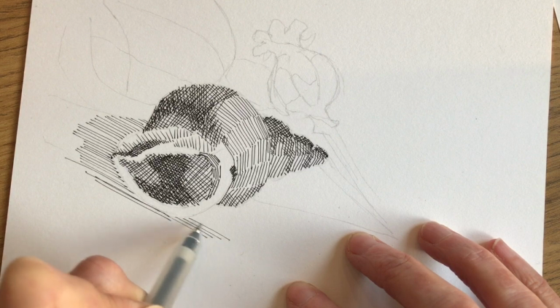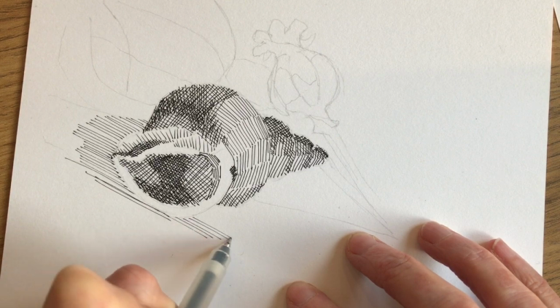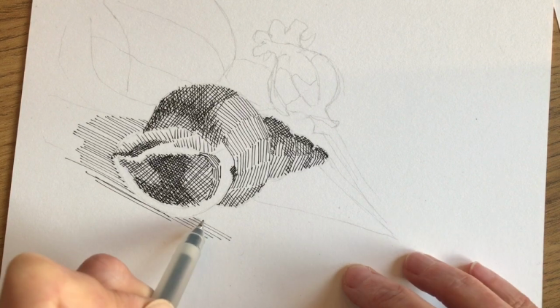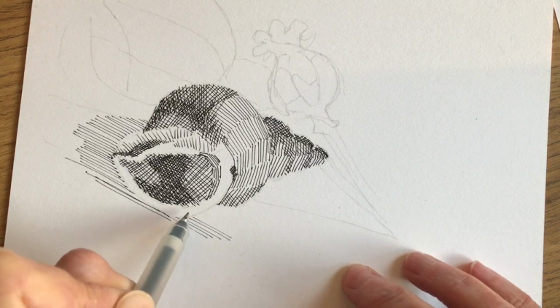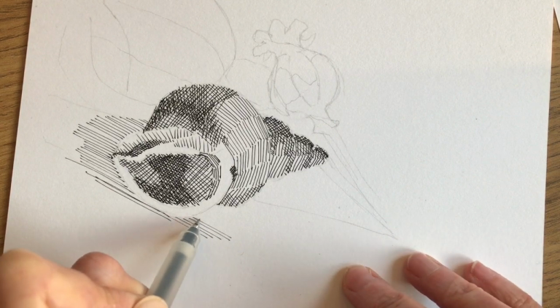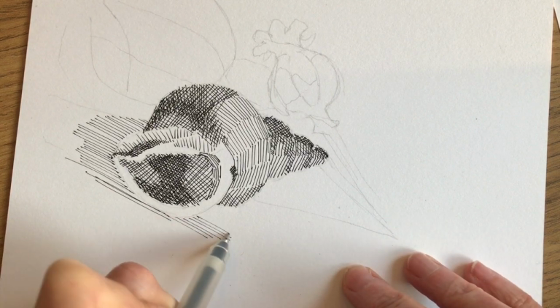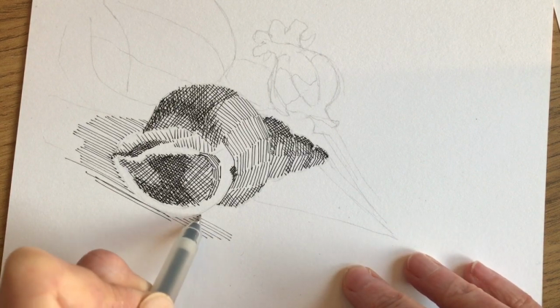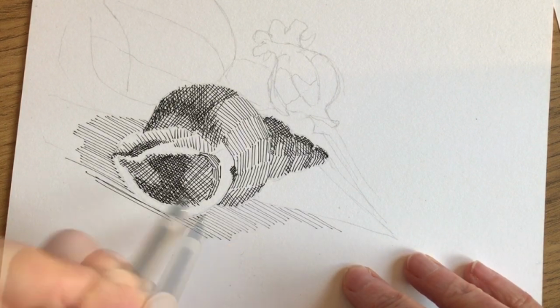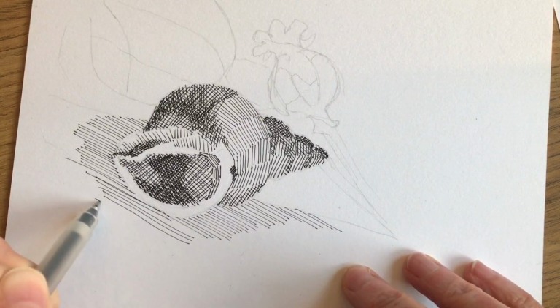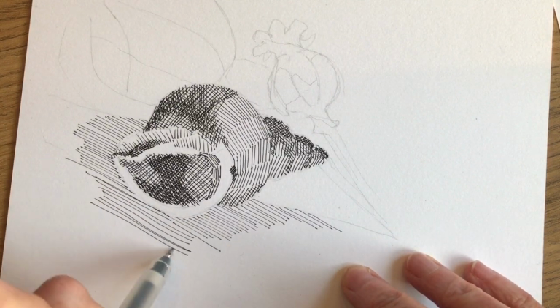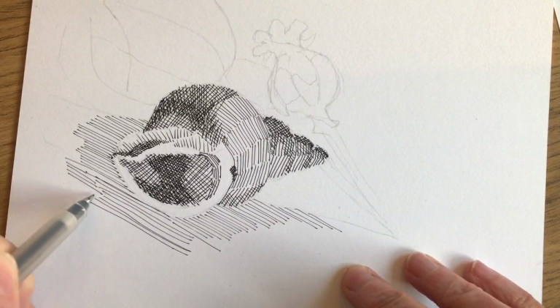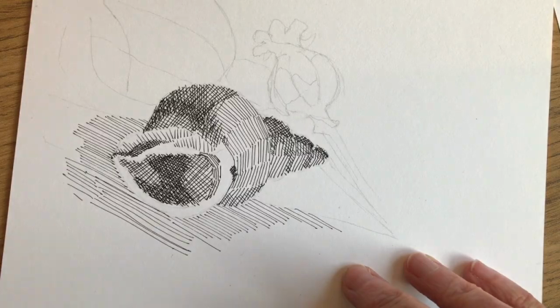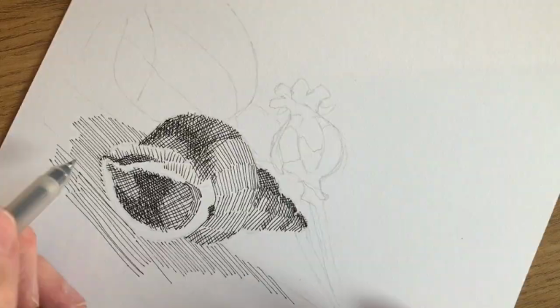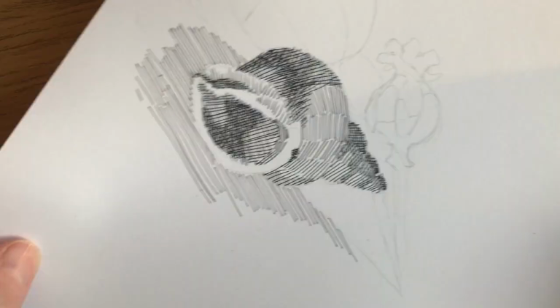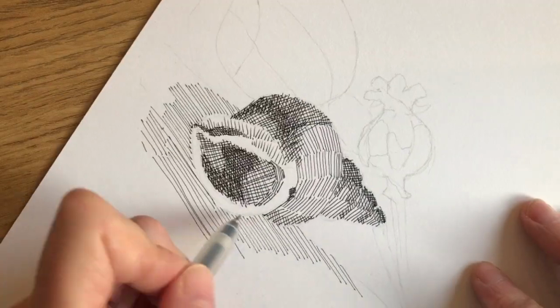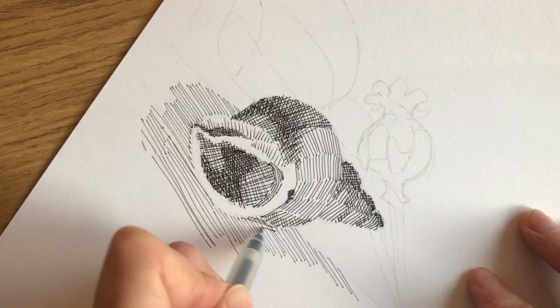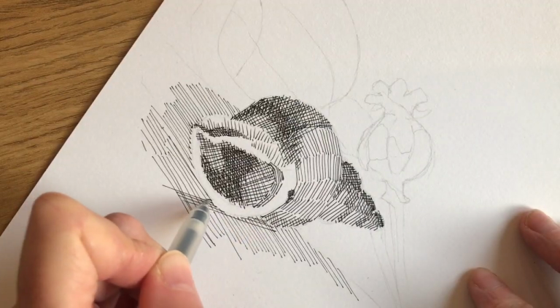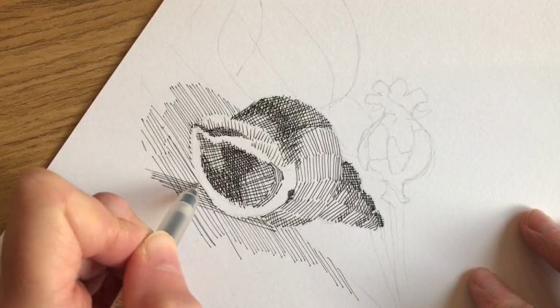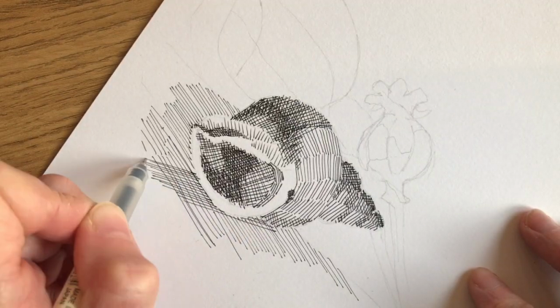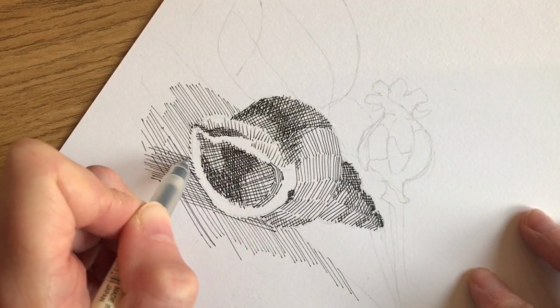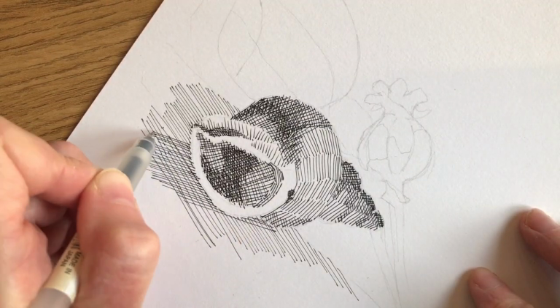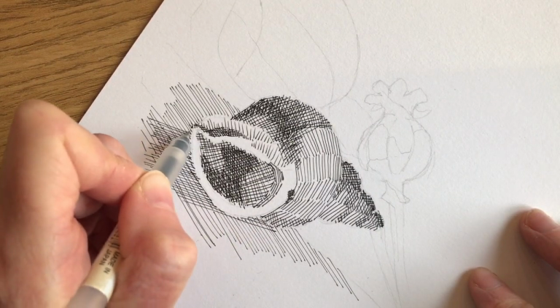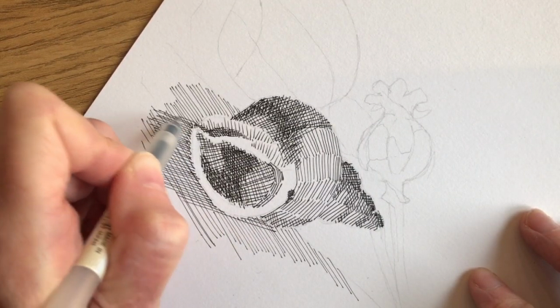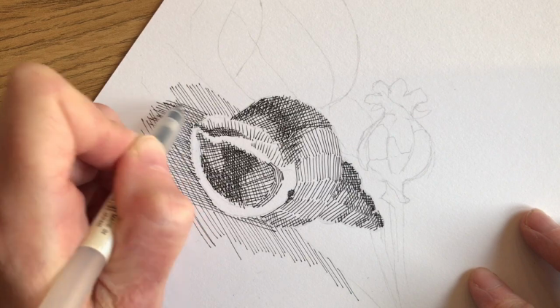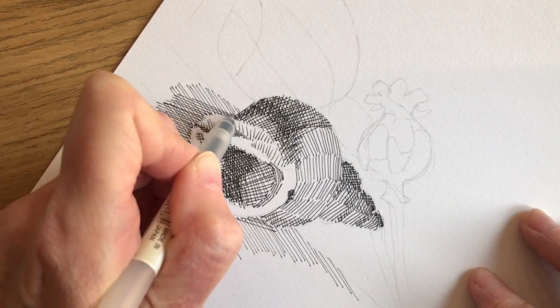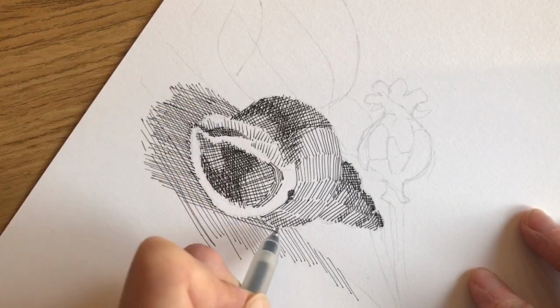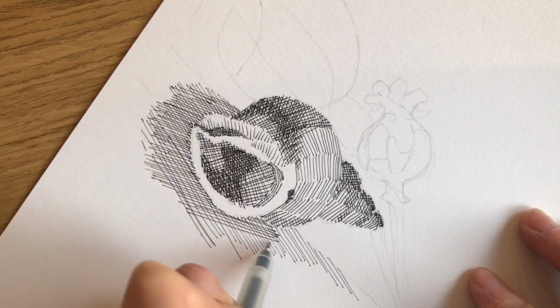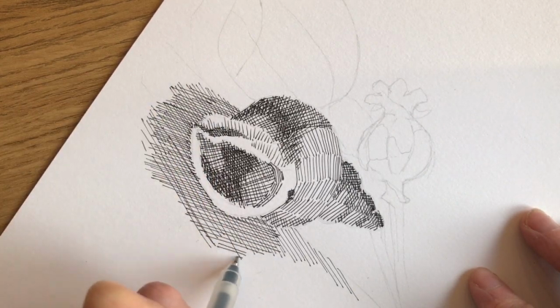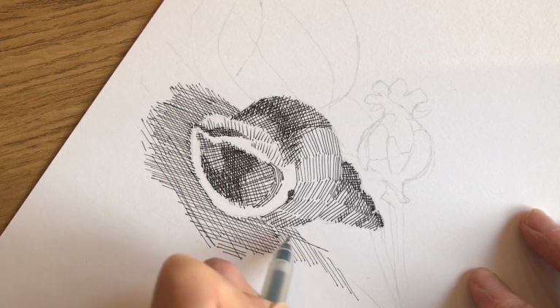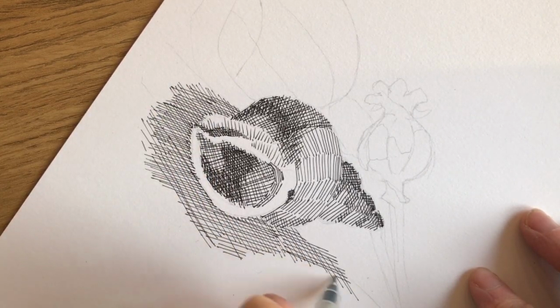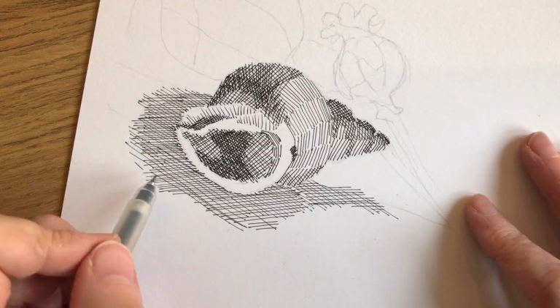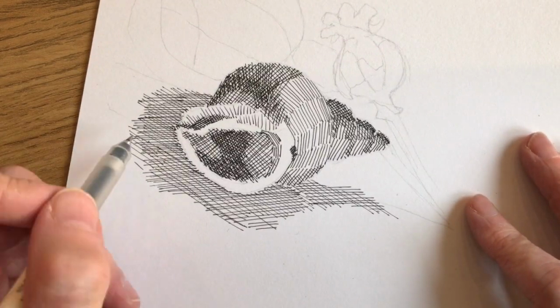This way I can really control where the mark starts in relation to the edge of the shell. Similarly, when I put in the cross-hatching lines I did the same — always starting at the shell and moving outwards into the area of the background.